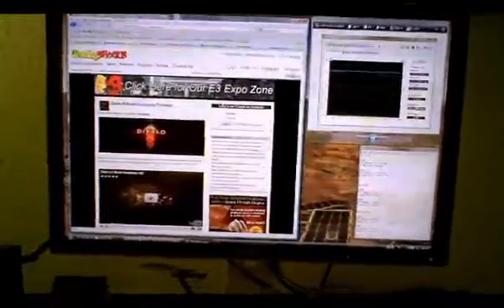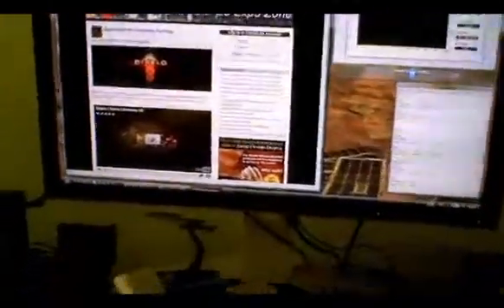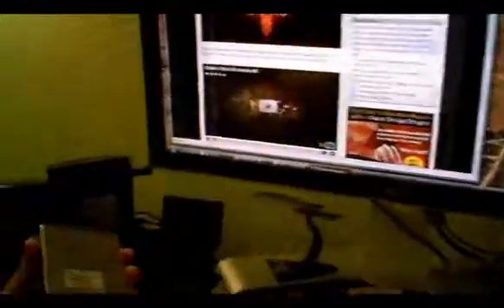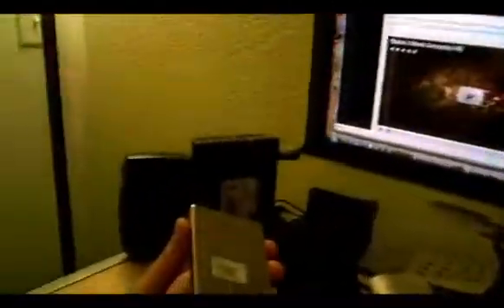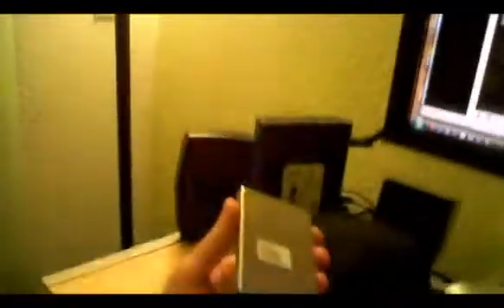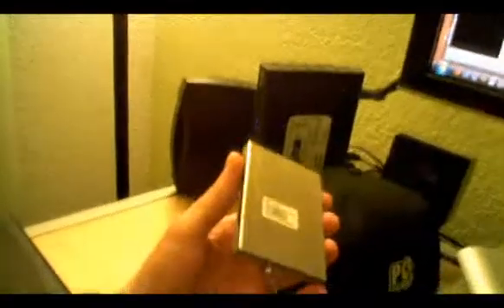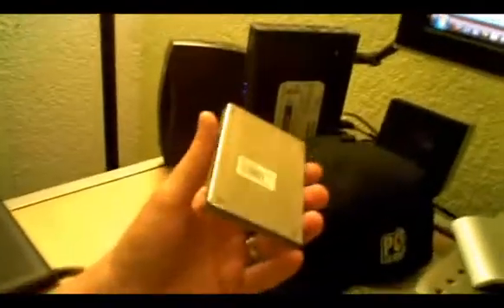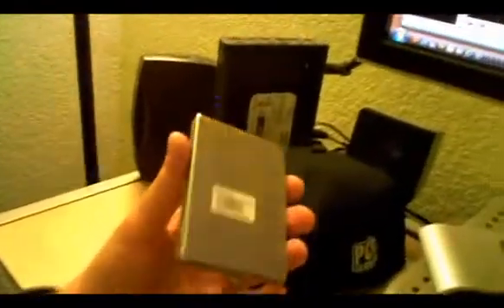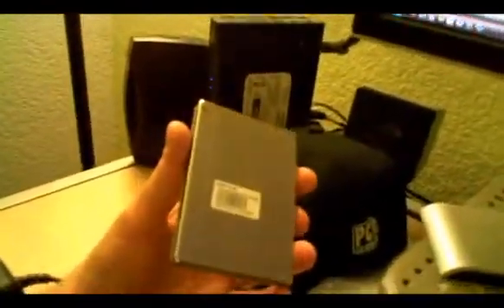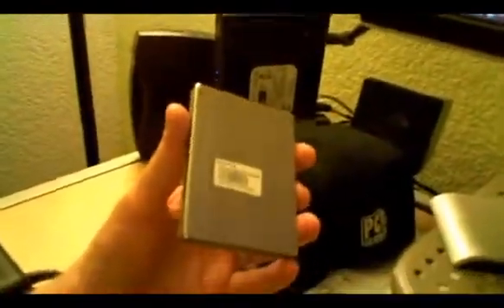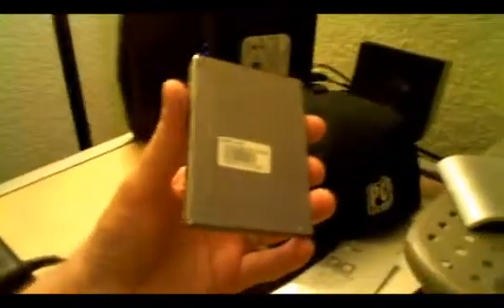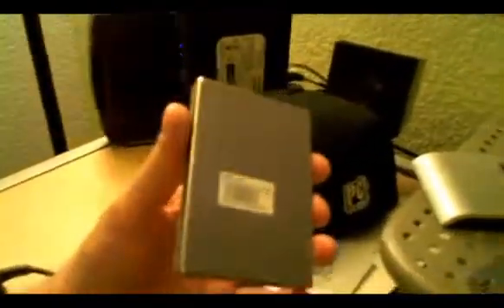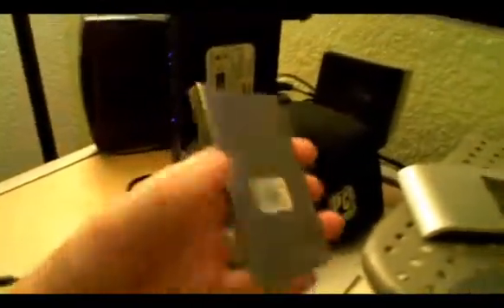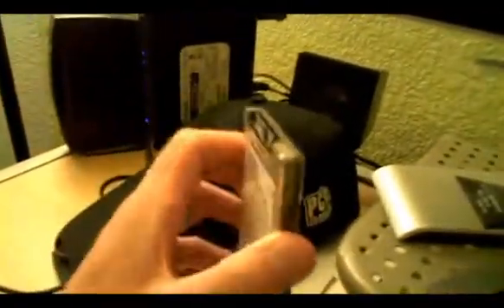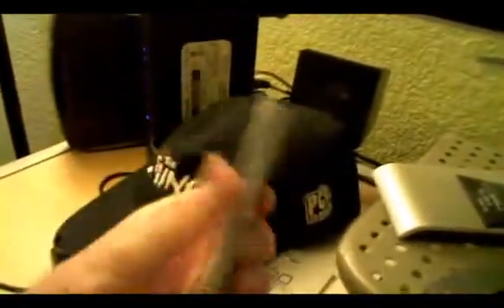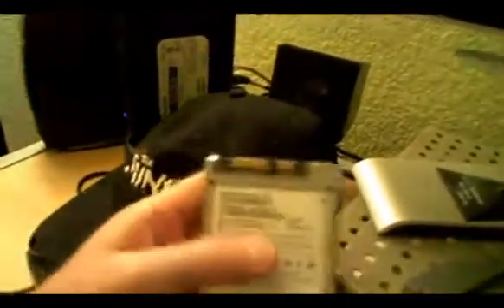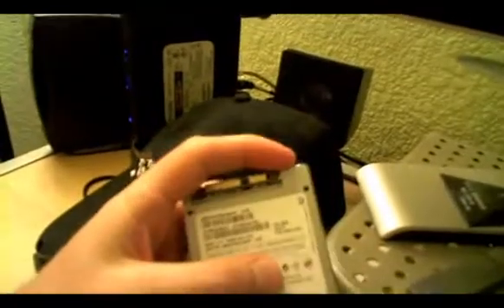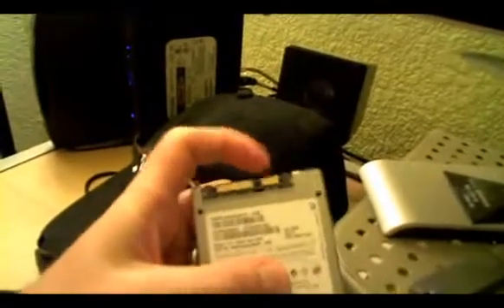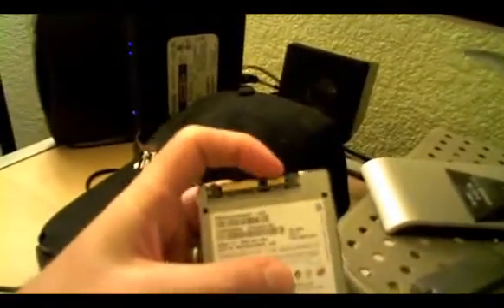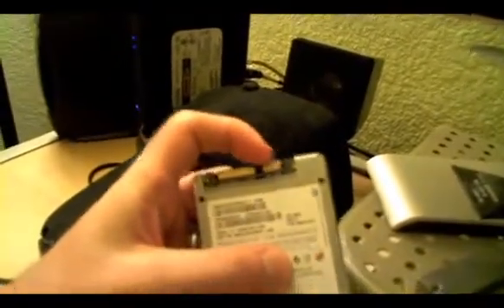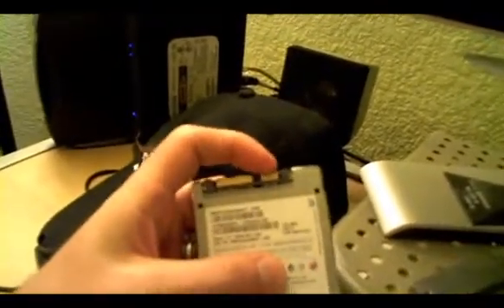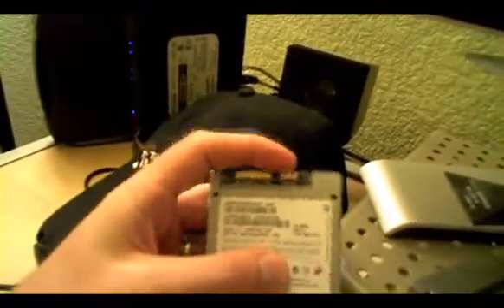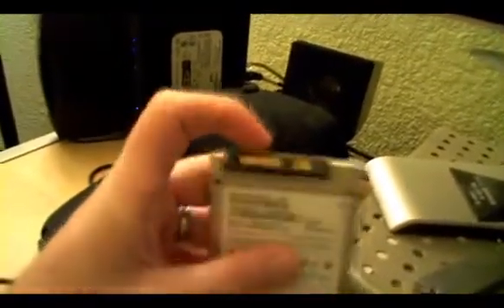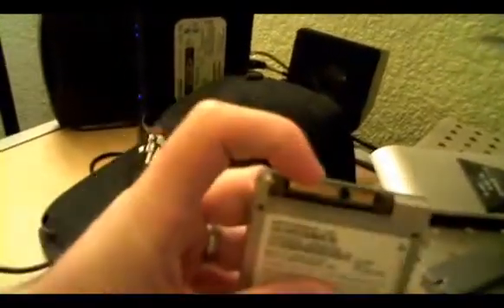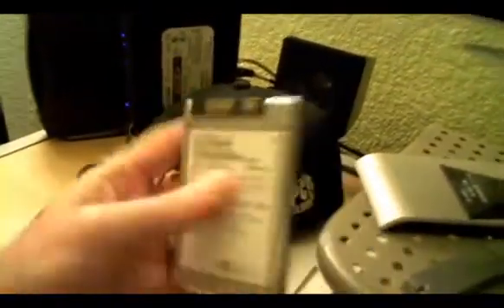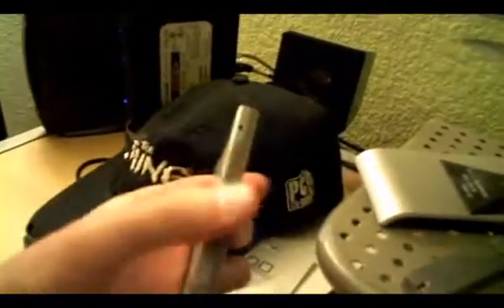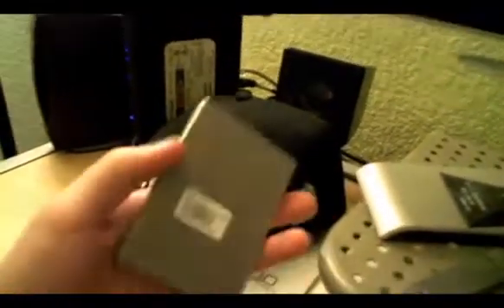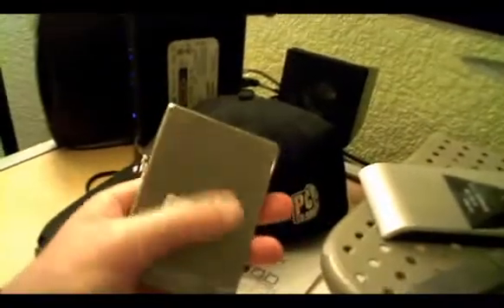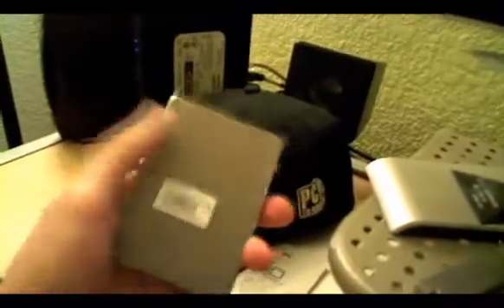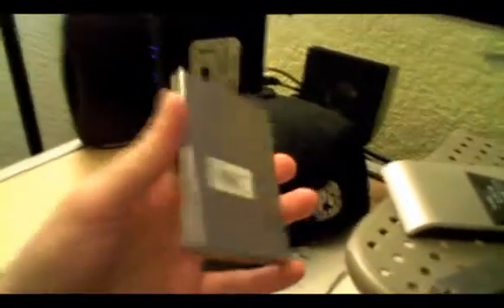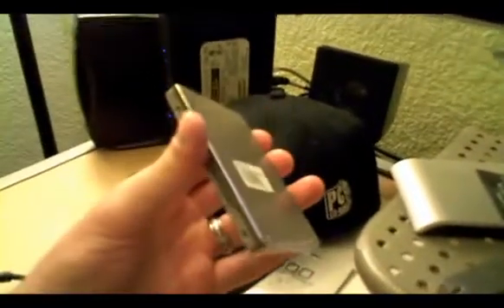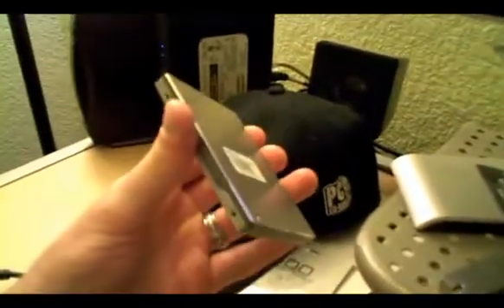Today we're looking at Samsung's 256GB solid state drive. It's a two and a half inch form factor. It's got a three gigabit per second eSATA port and the power port is right here. It has a nice brushed aluminum faceplate — it looks very industrial, very sleek.